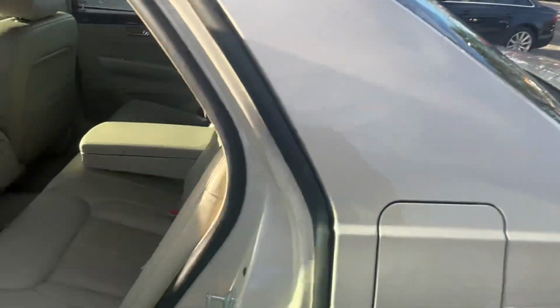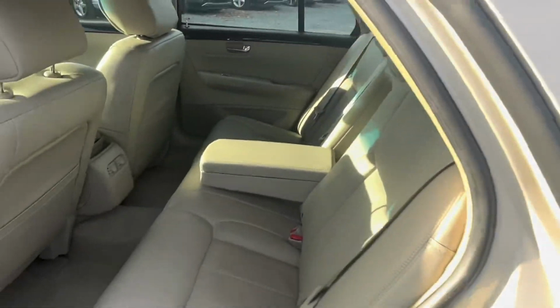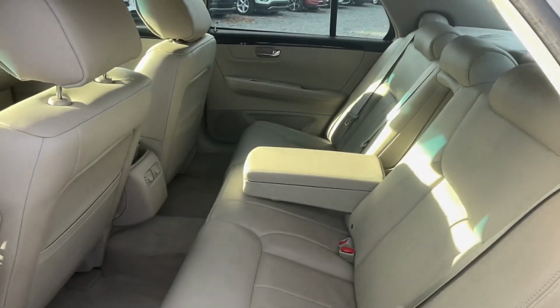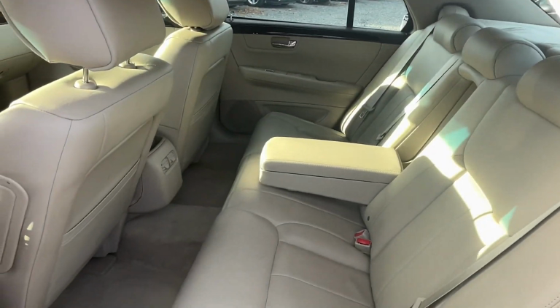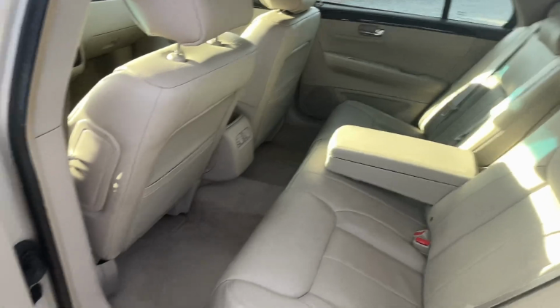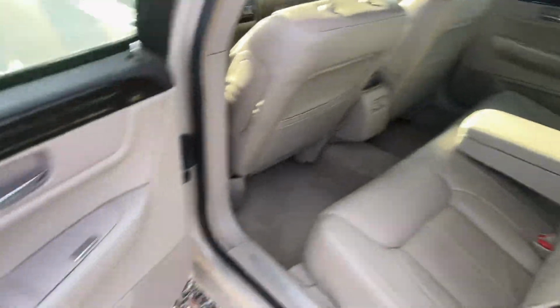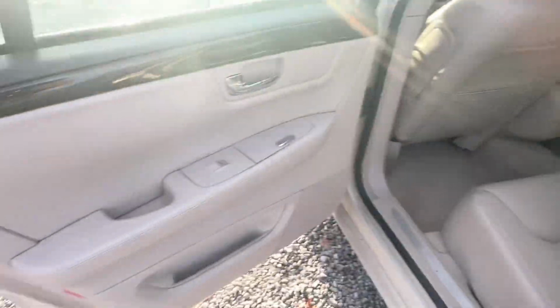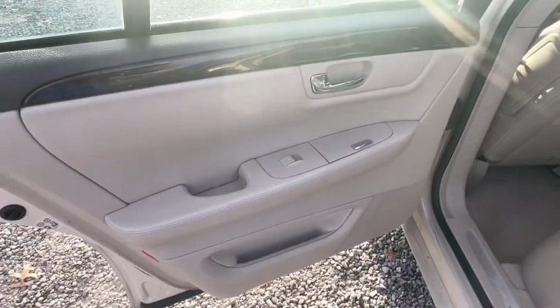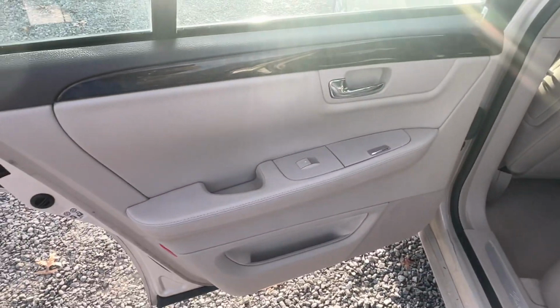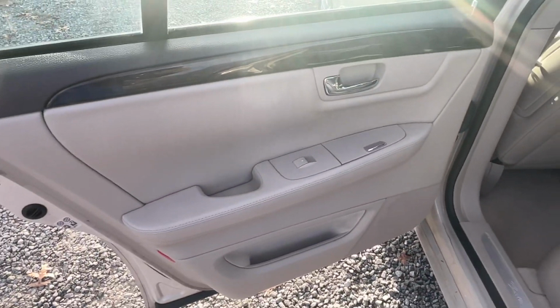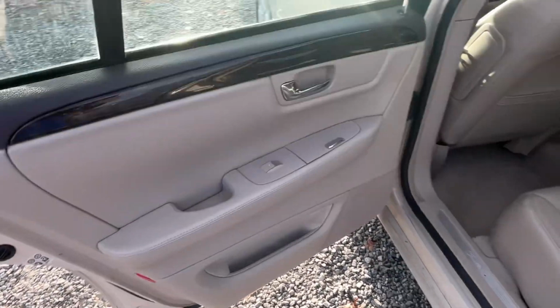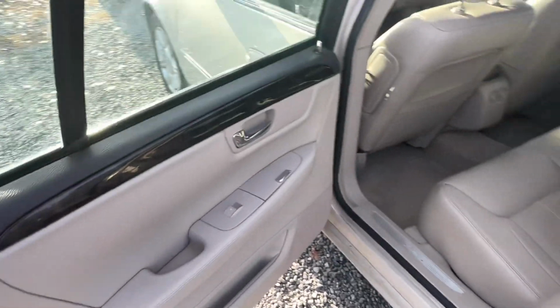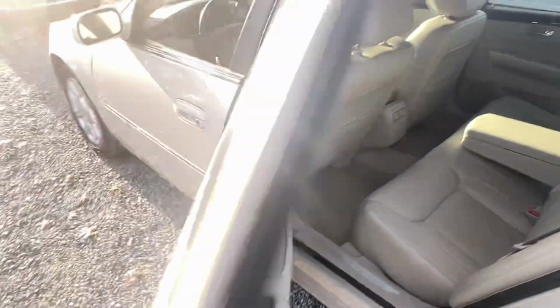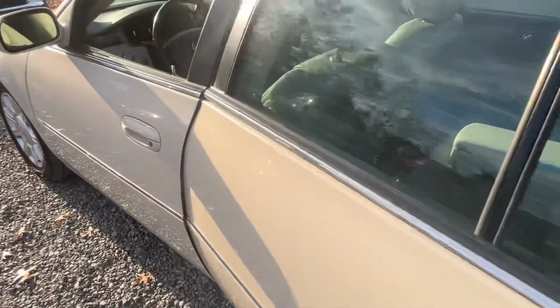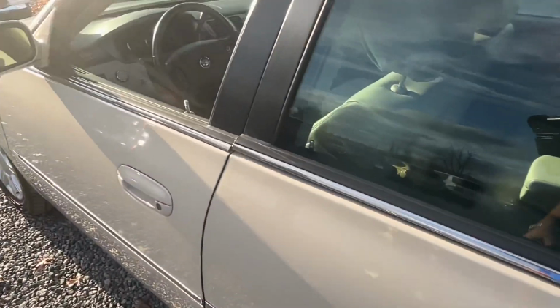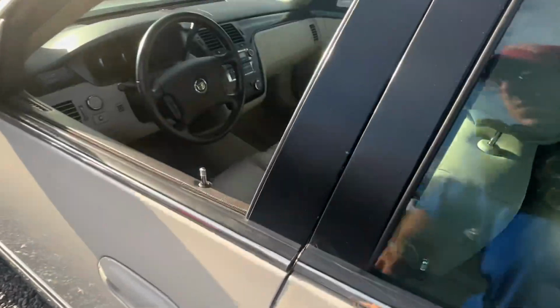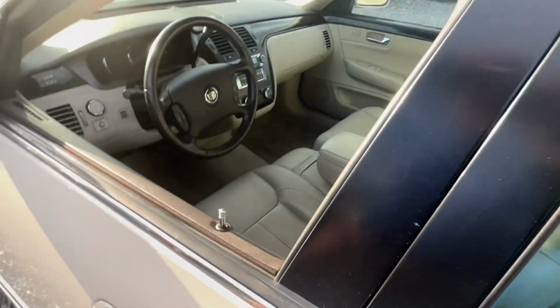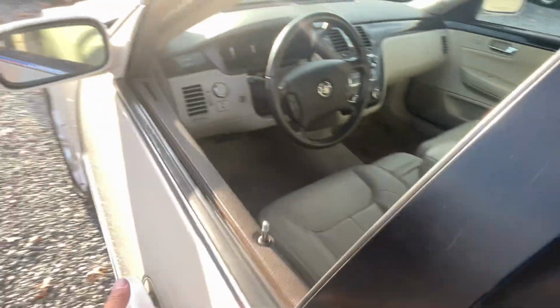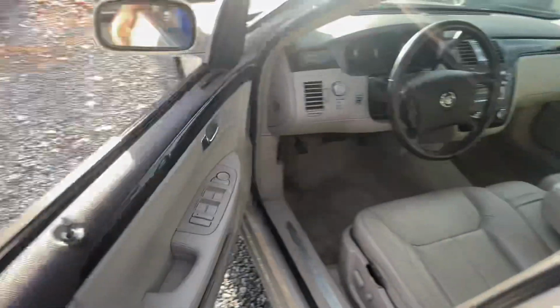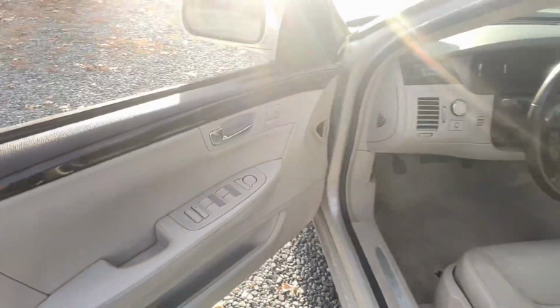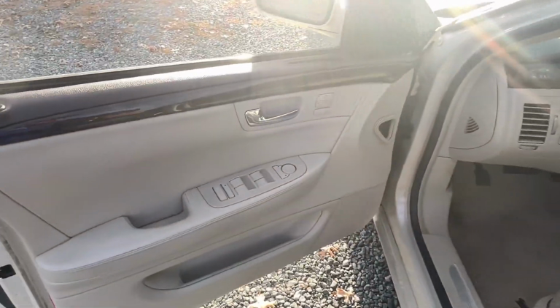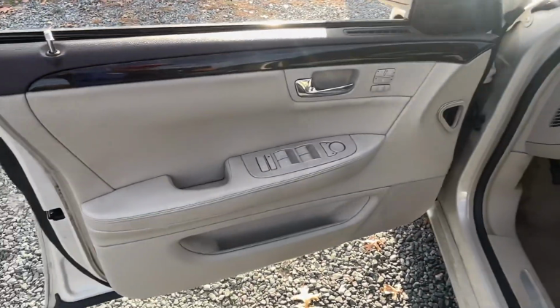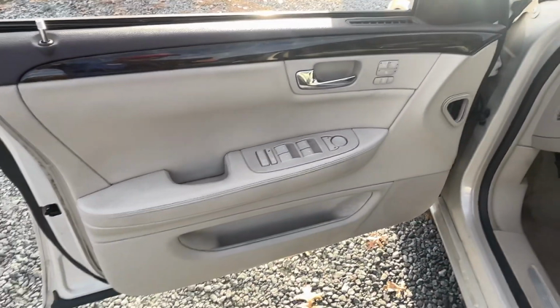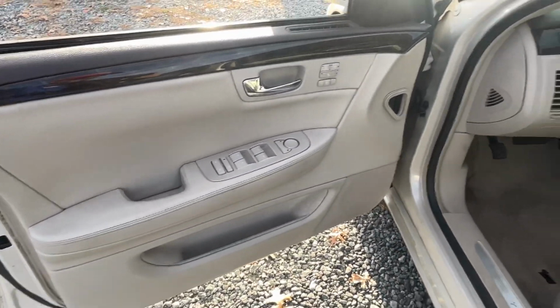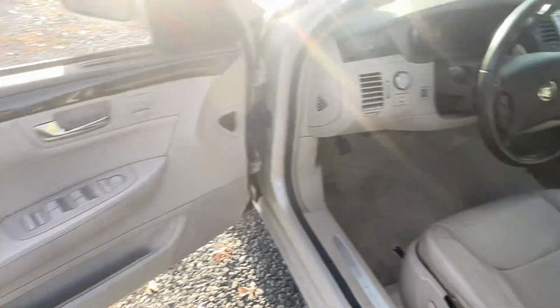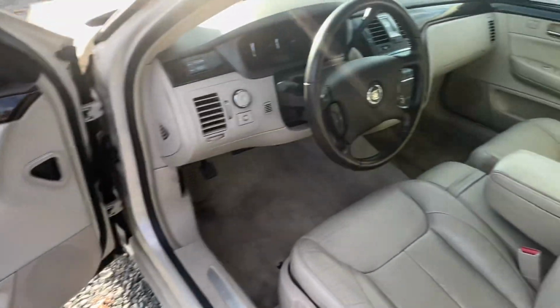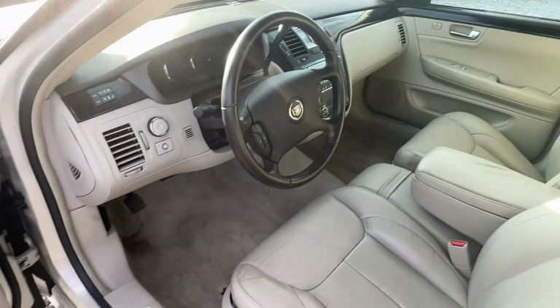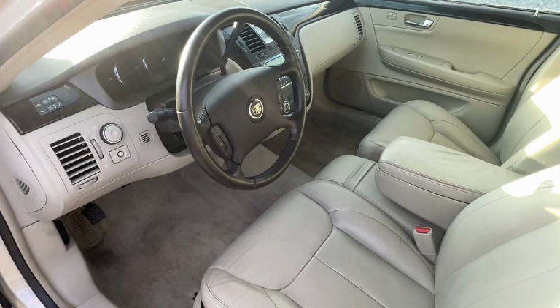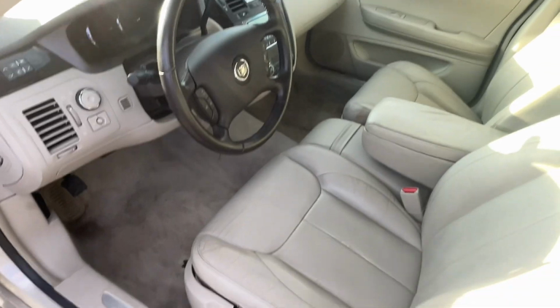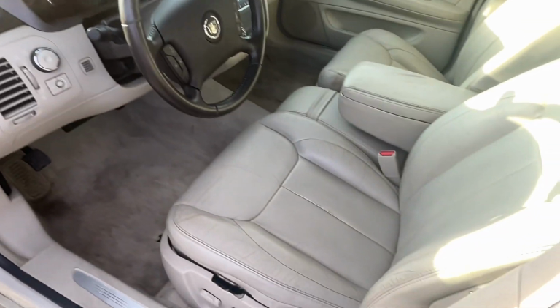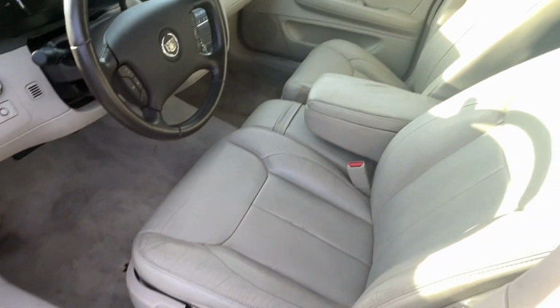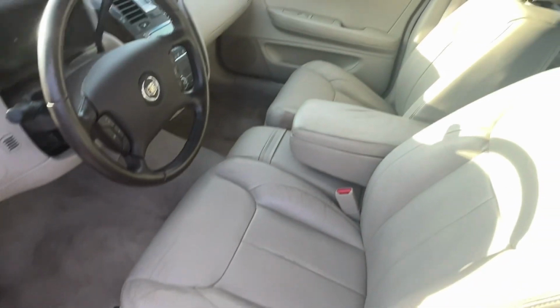There's plenty of room and size. Trunks are certainly not noted for their space, but yeah, it may be a little on the old stodgy side — but sometimes old and stodgy is kind of nice.